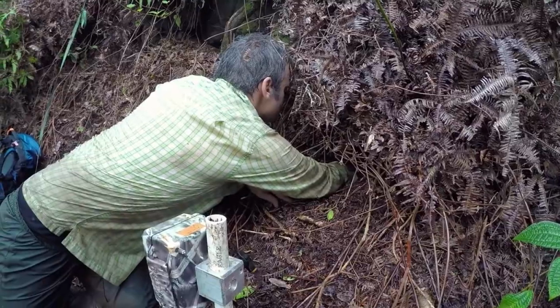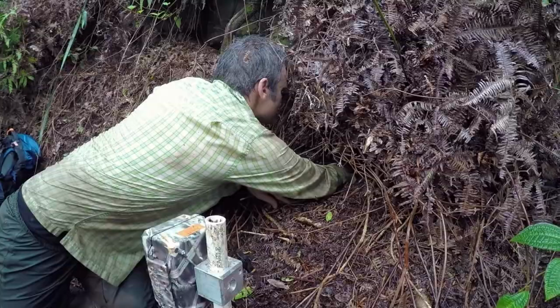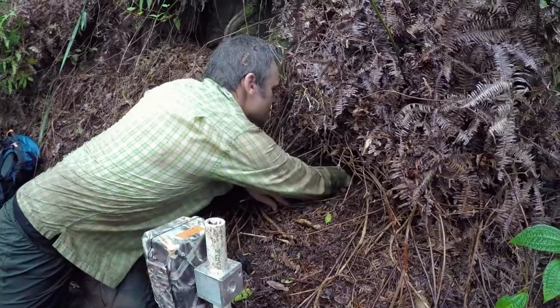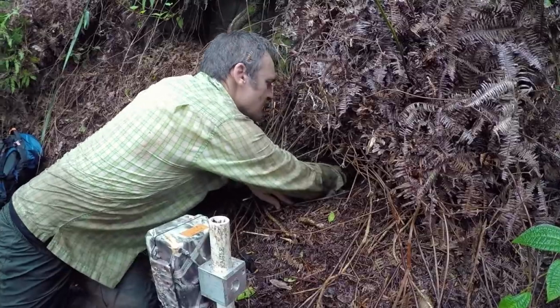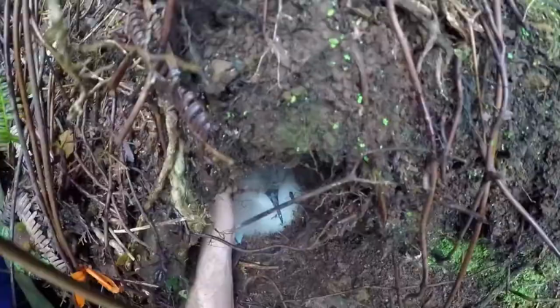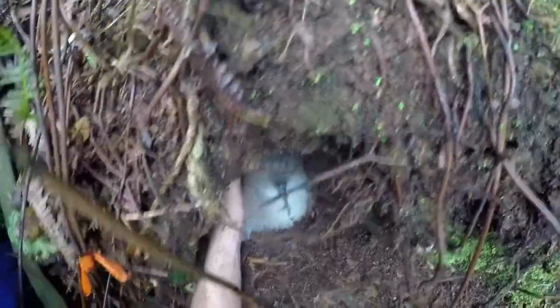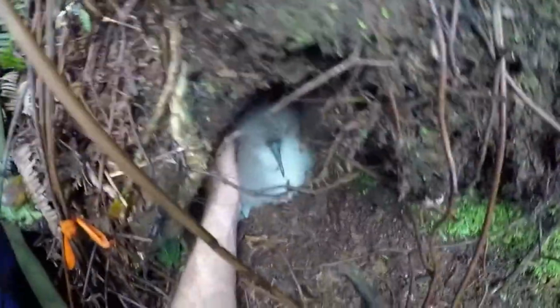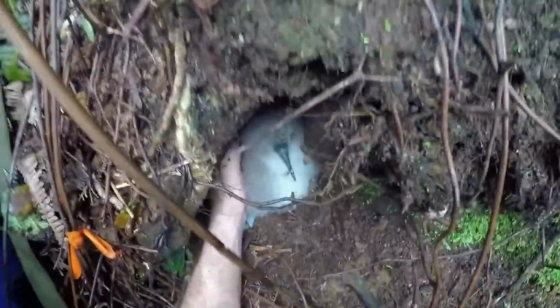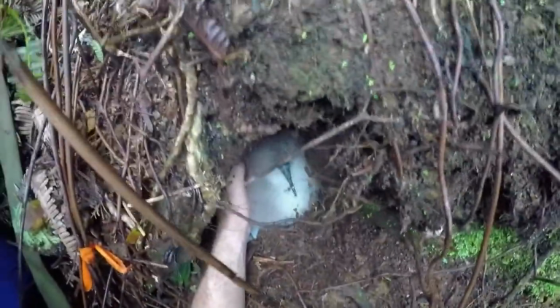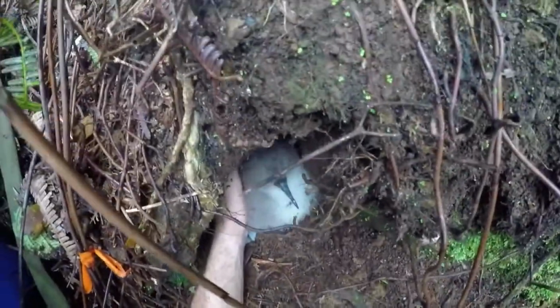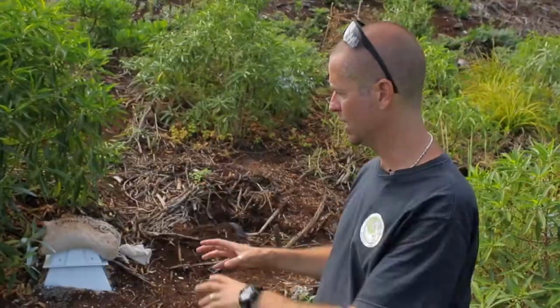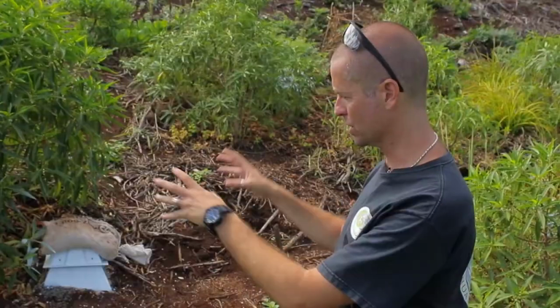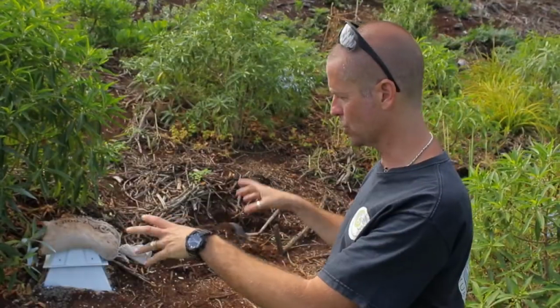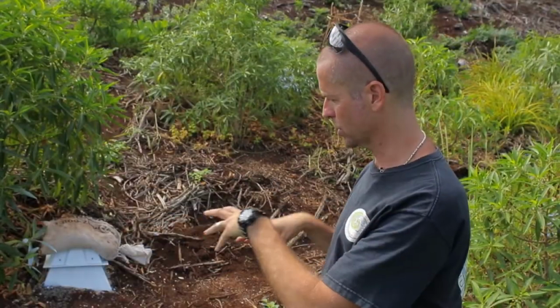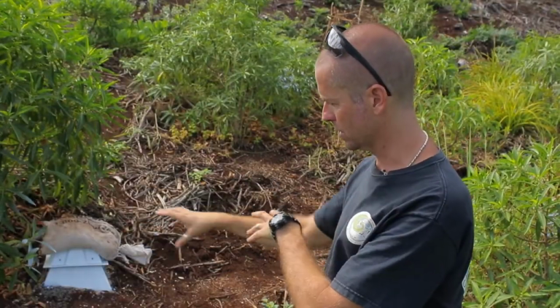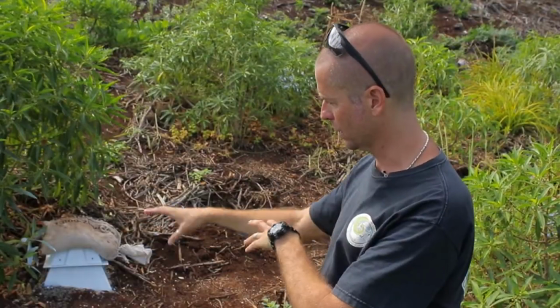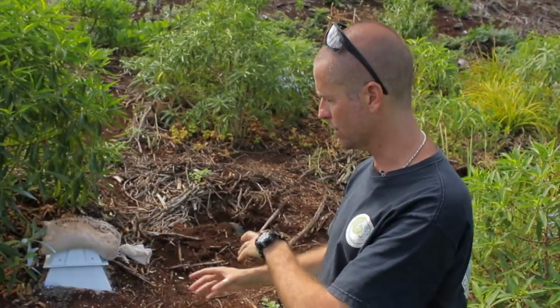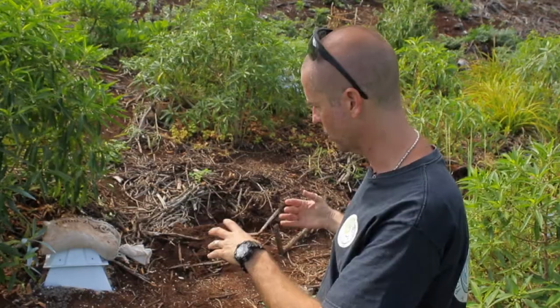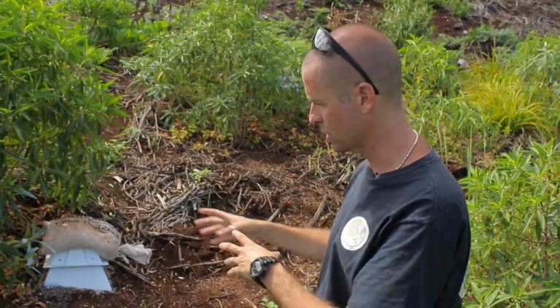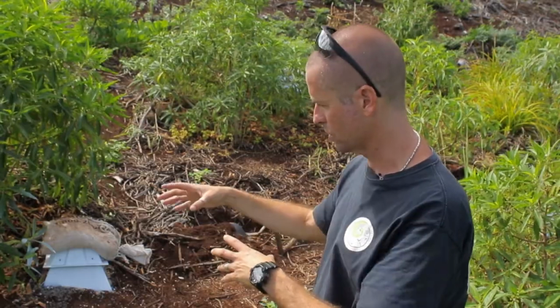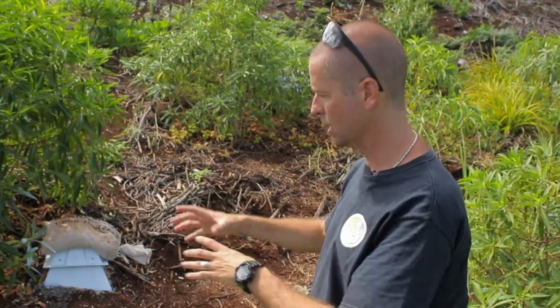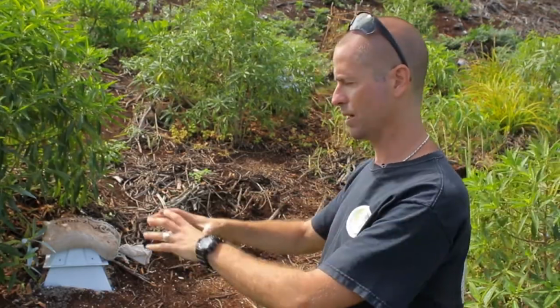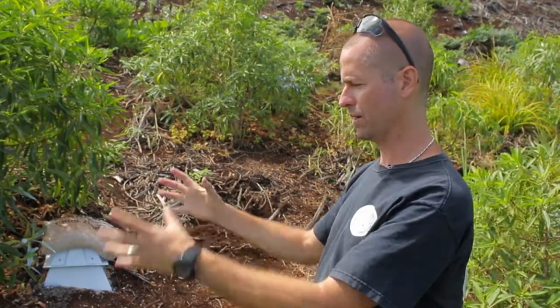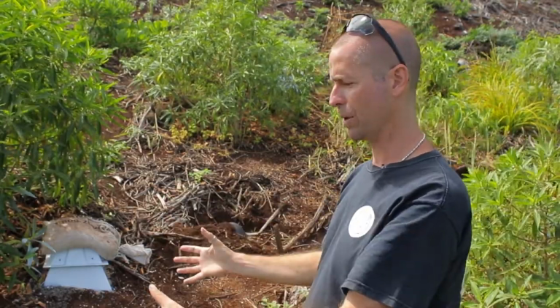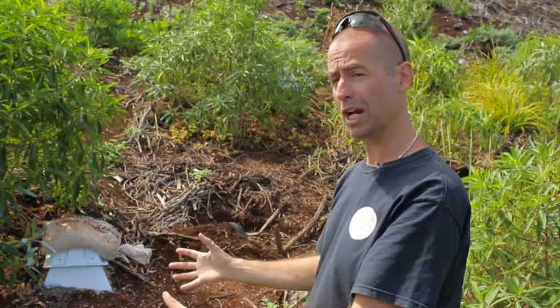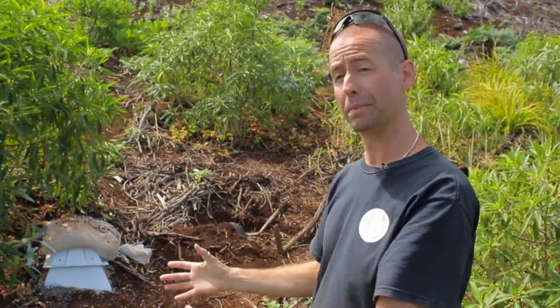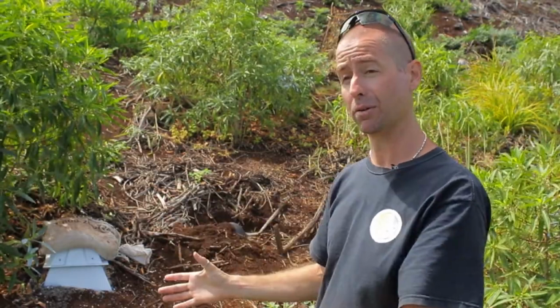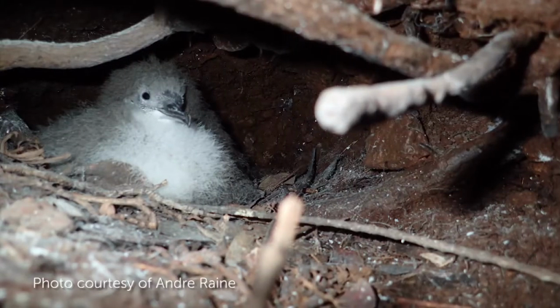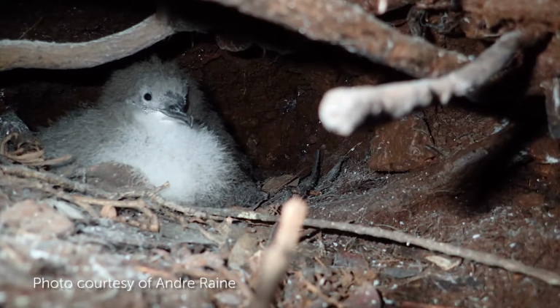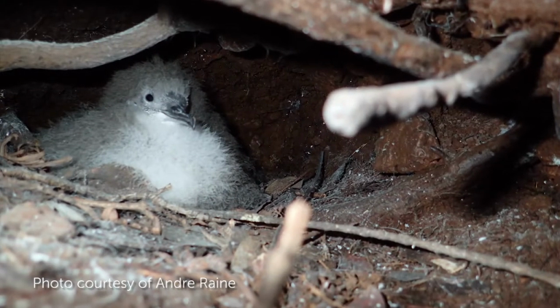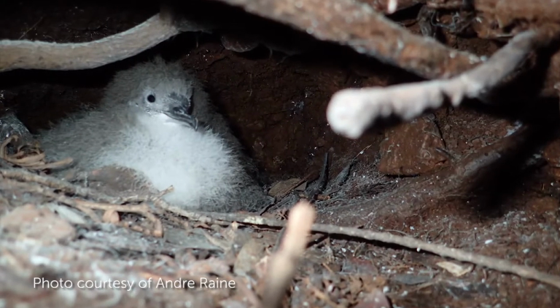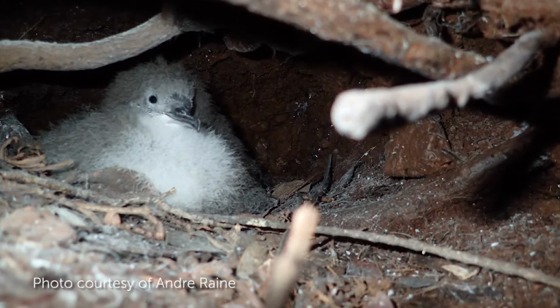These birds are basically burrowing into the ground in a natural habitat. They're using root structure and tunneling underneath, creating this long tunnel, and then they have a burrow chamber at the back where the bird settles and the chick is raised.